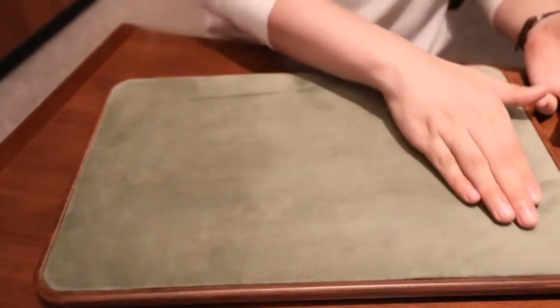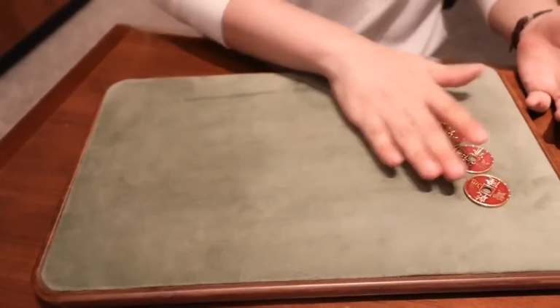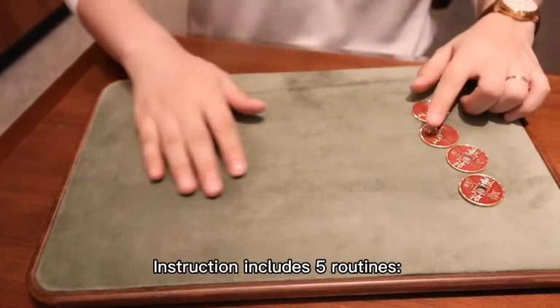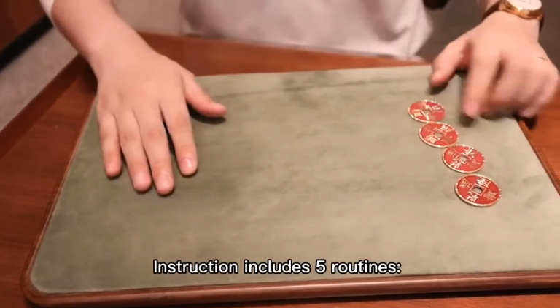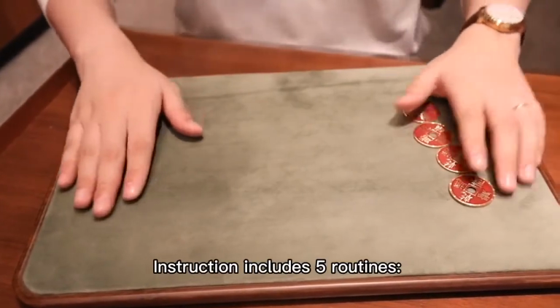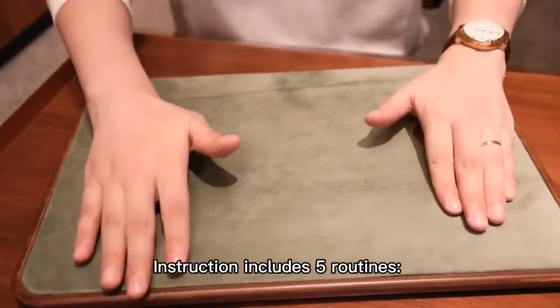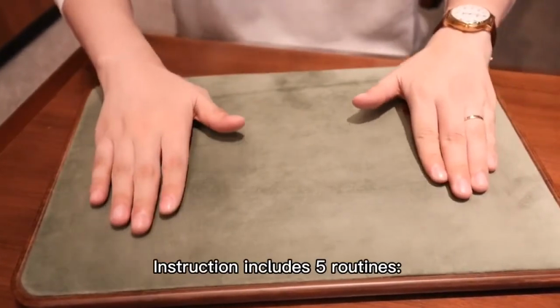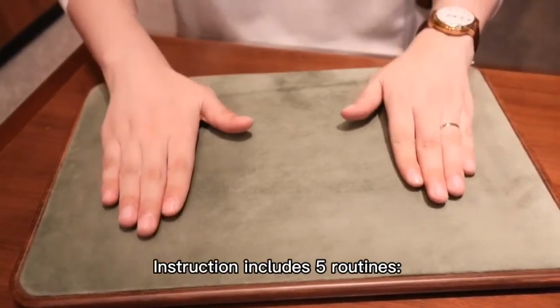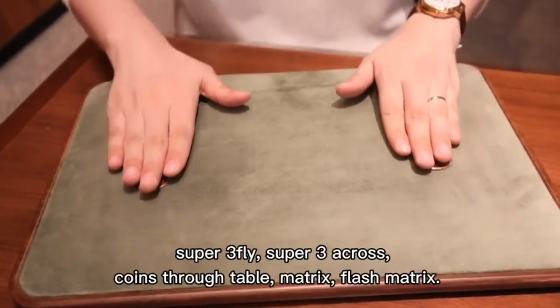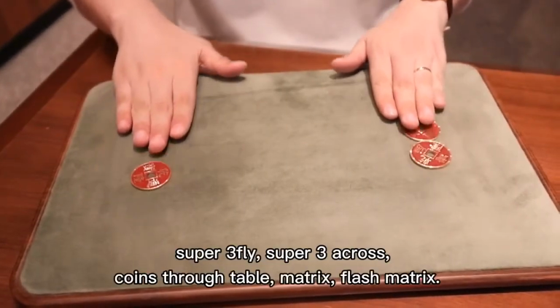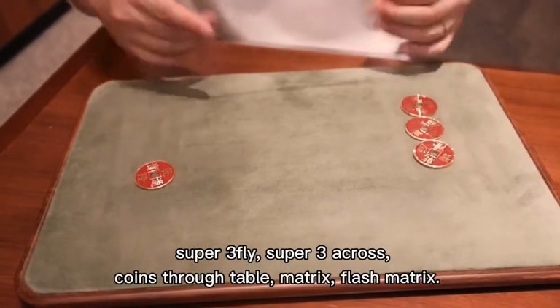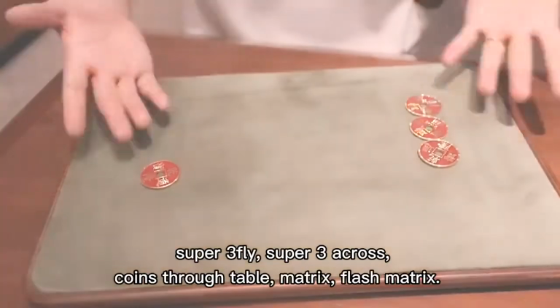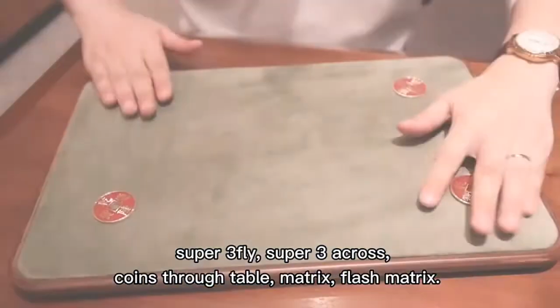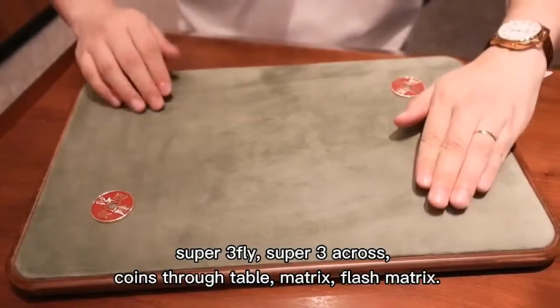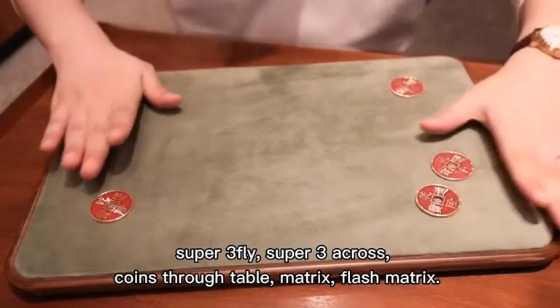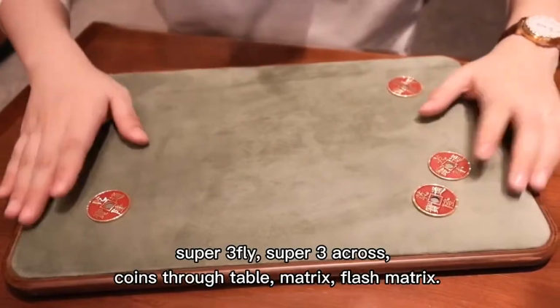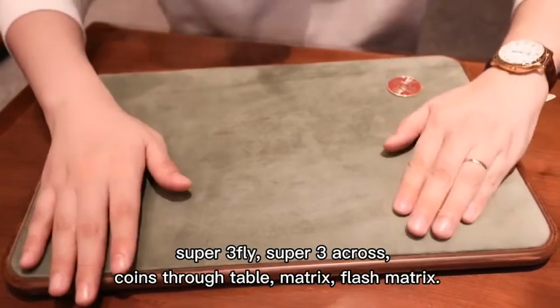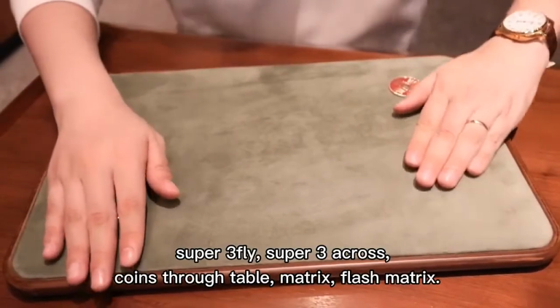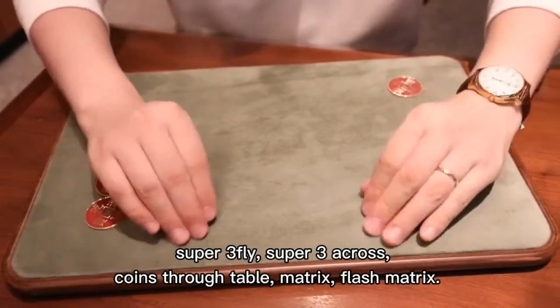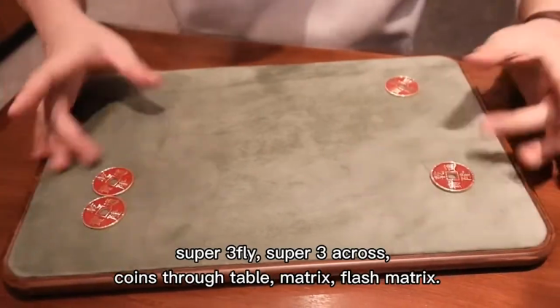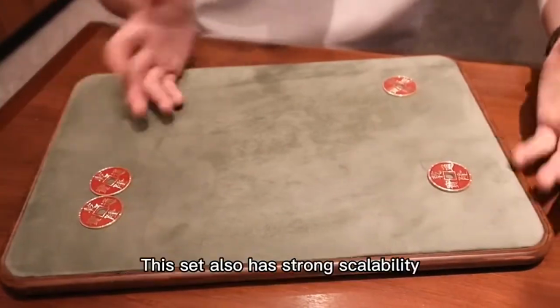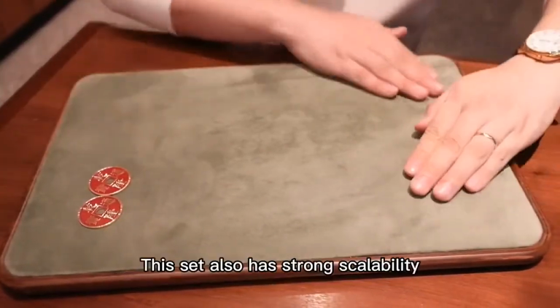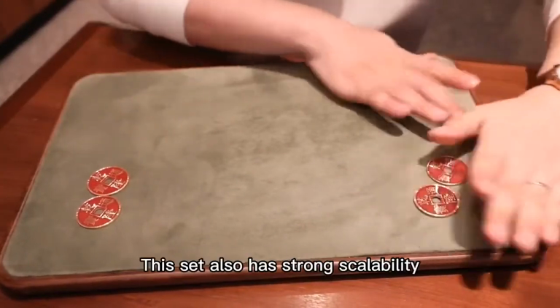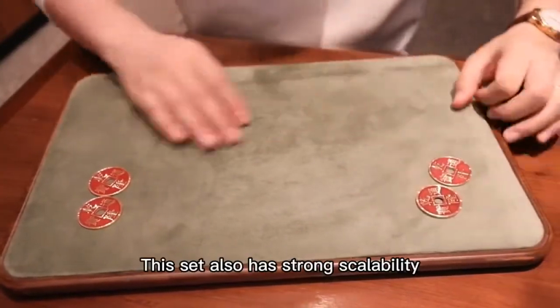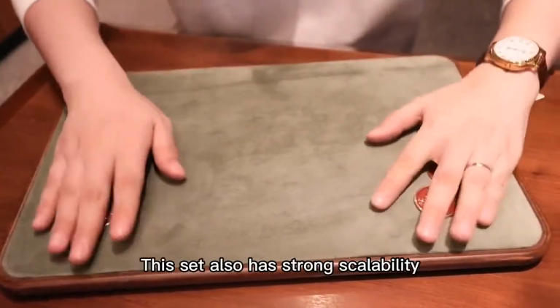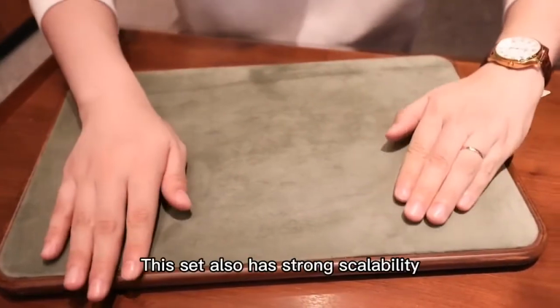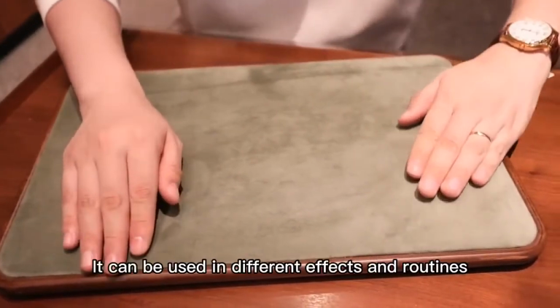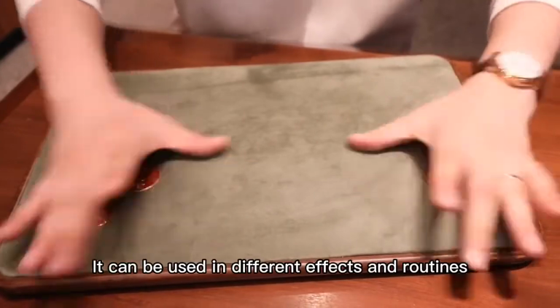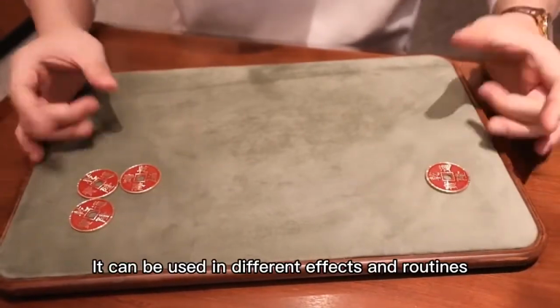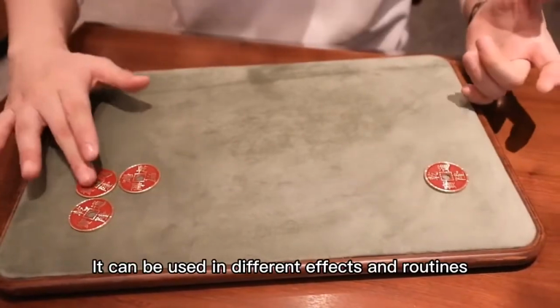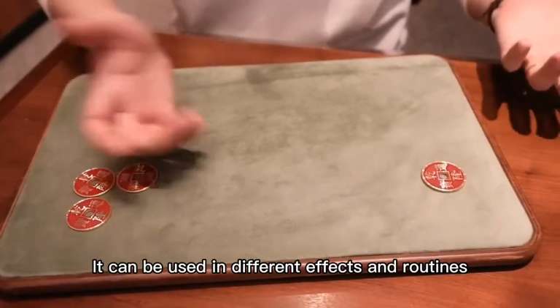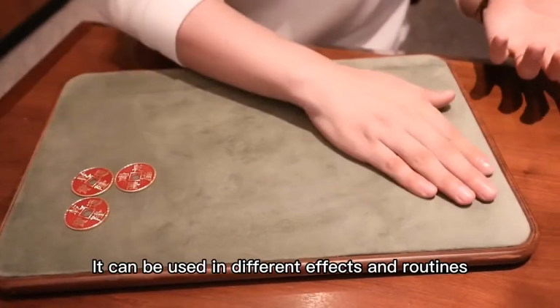The instructions include five routines: Super Free Fire, Super Free Occur, Kung Fu Table, Matrix, and Flash Matrix. This set also has strong scalability and can be used in different effects and routines.